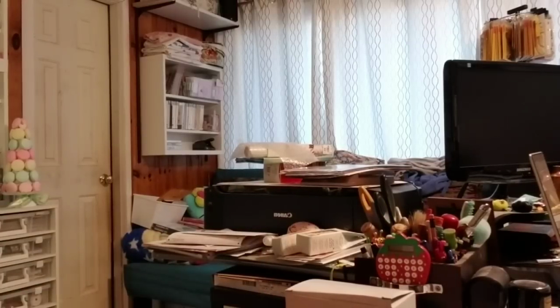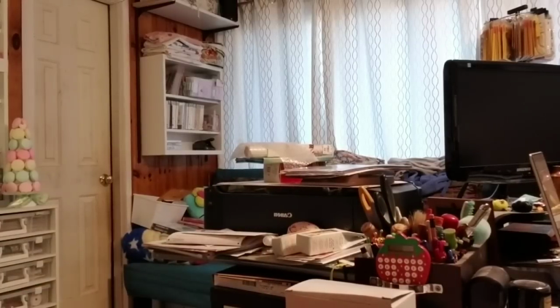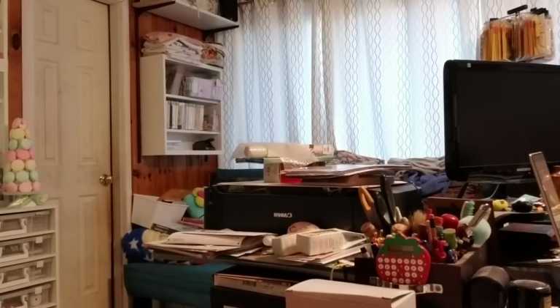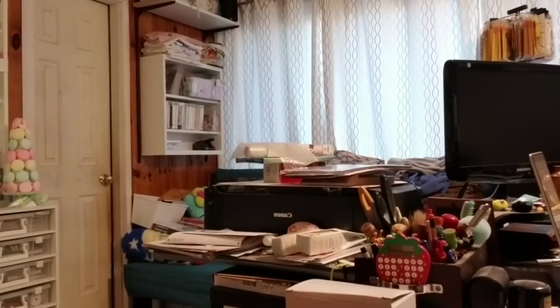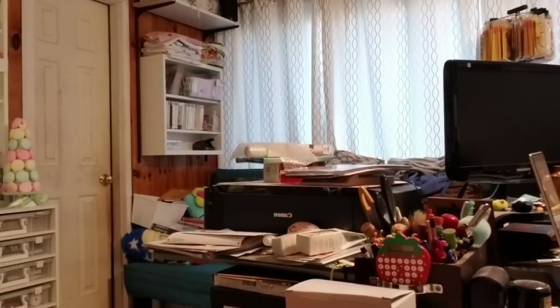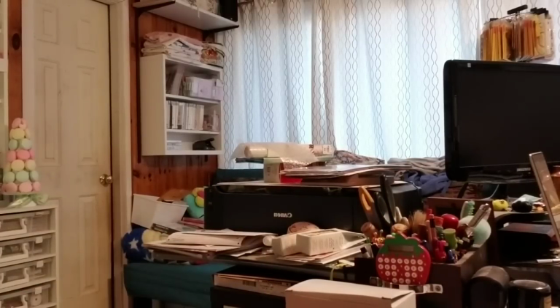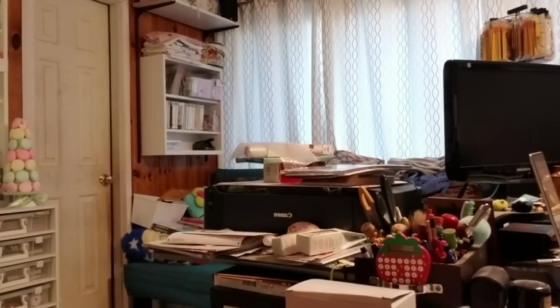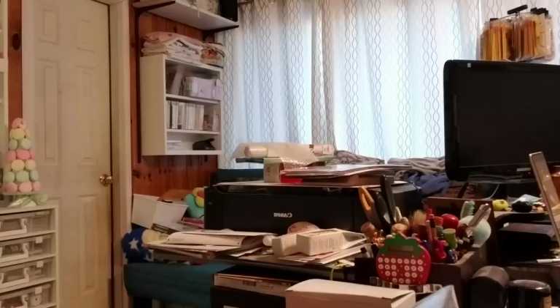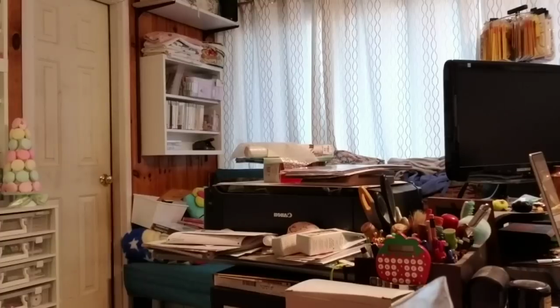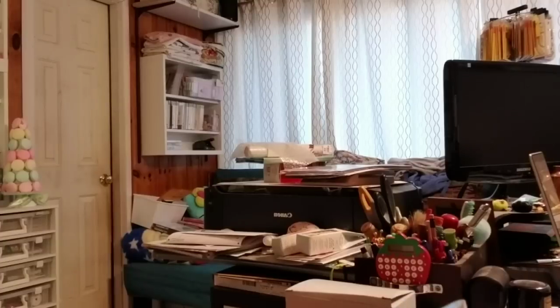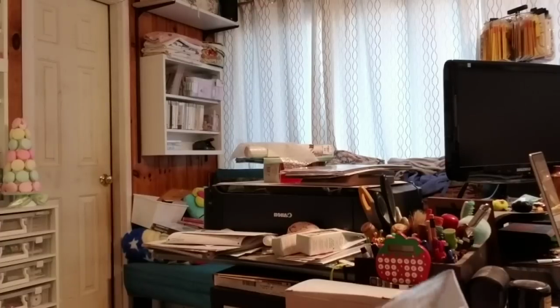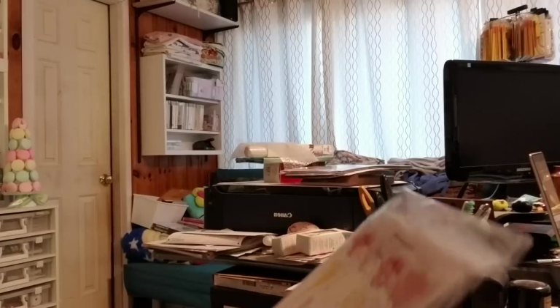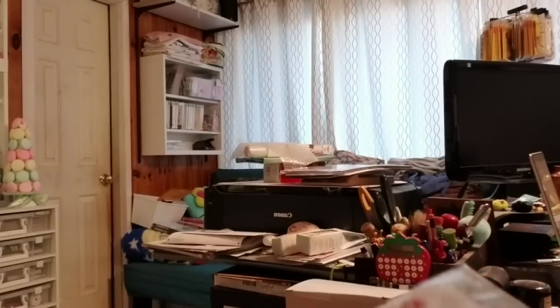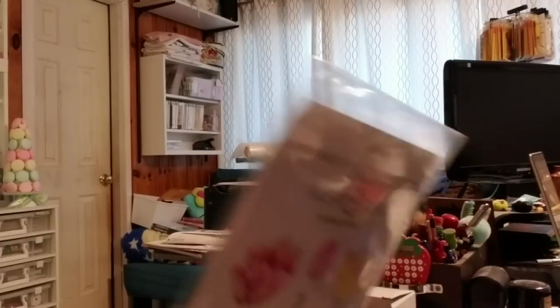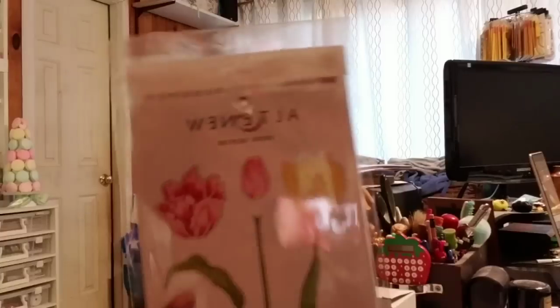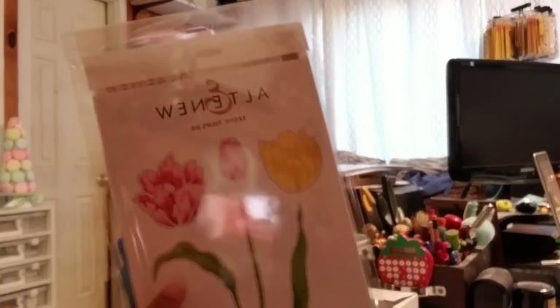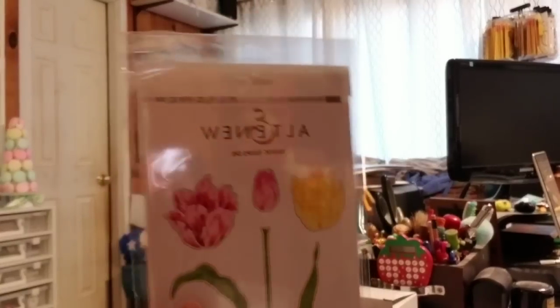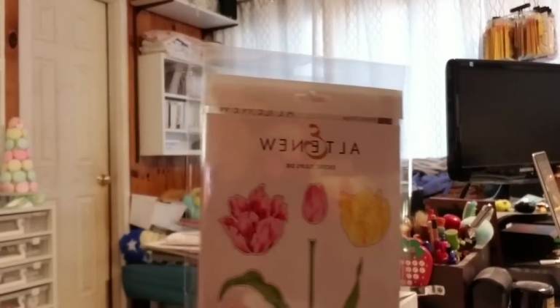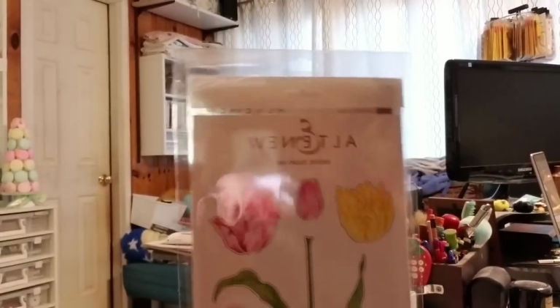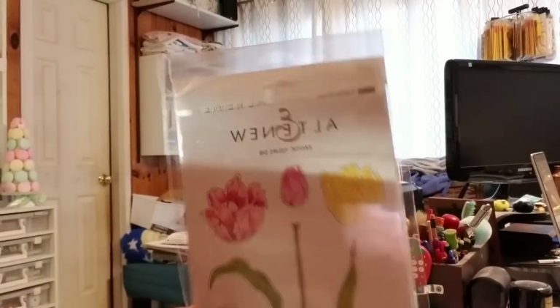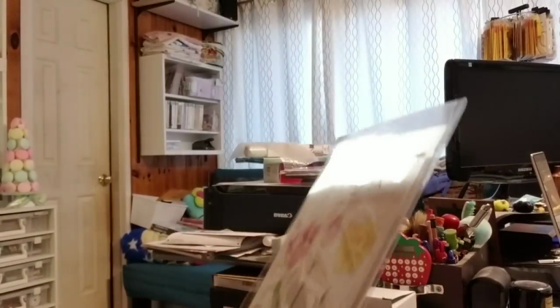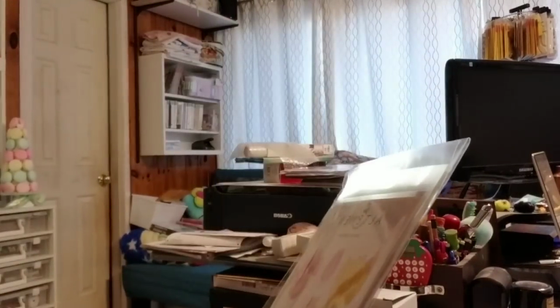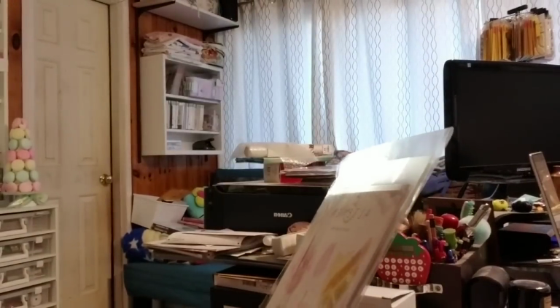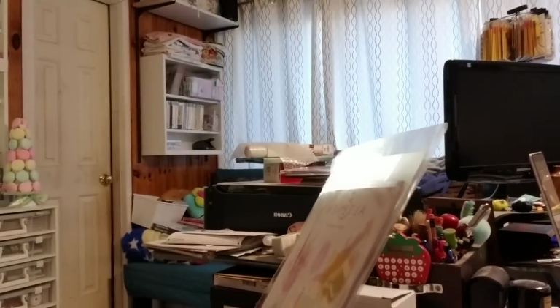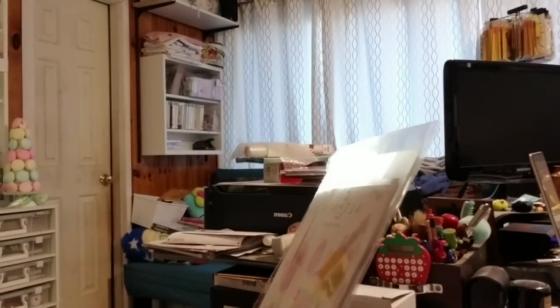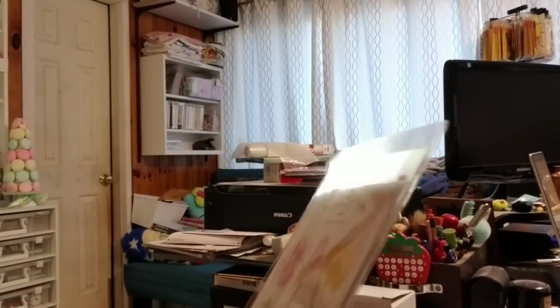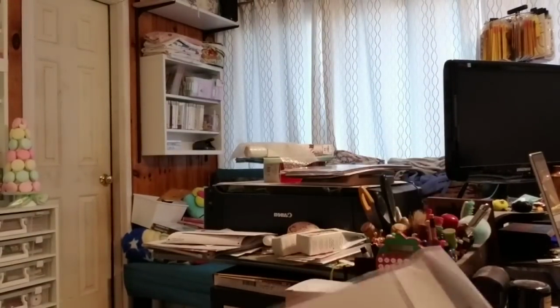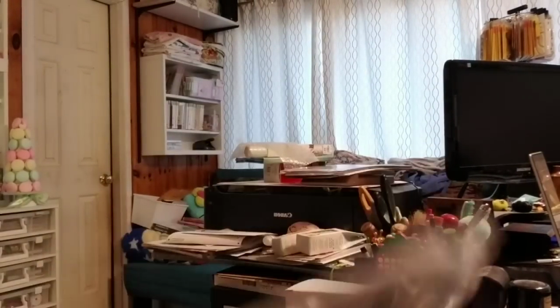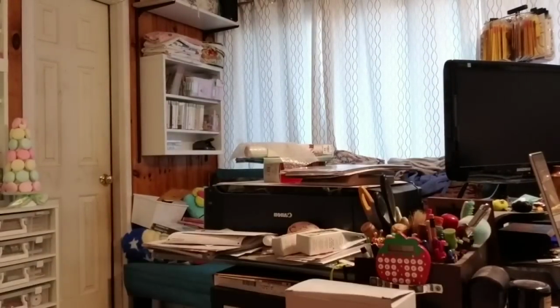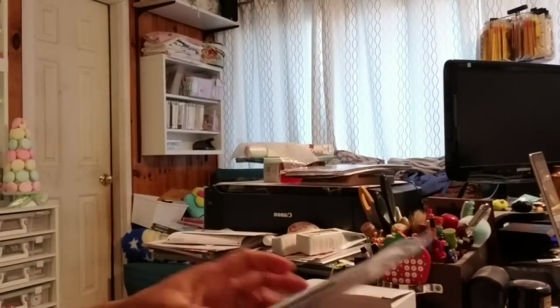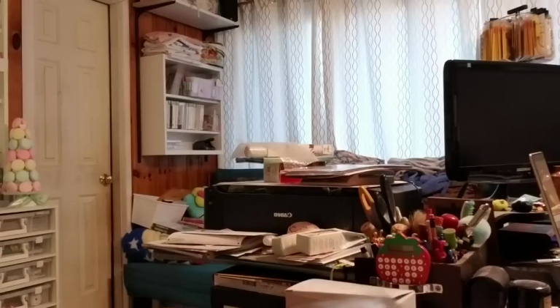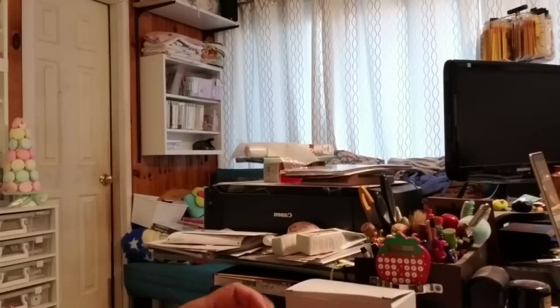I also got some things from Ellen Hudson in the mail today. I got the Altenew Exotic Tulips — it's the exotic tulips stamps and die set.